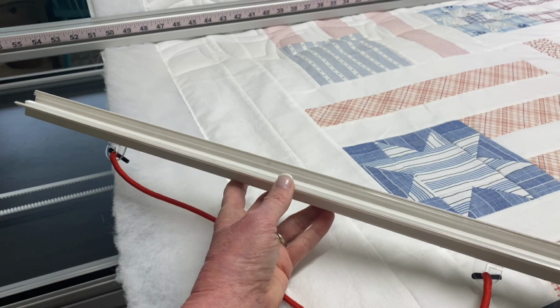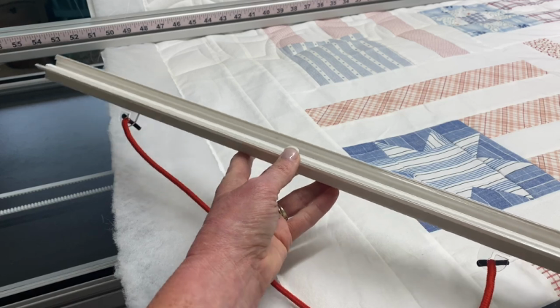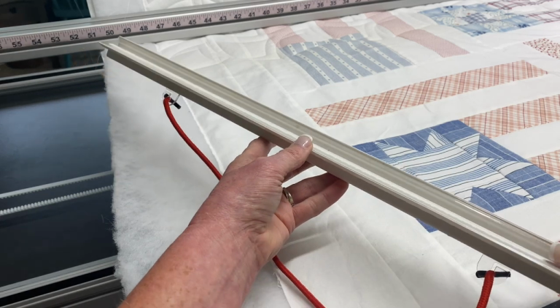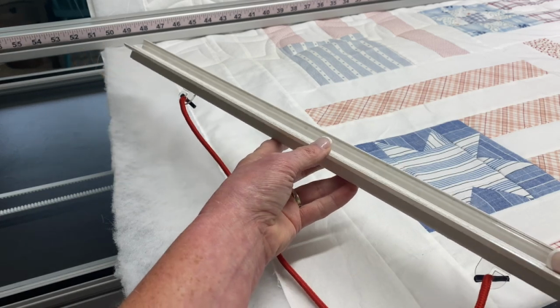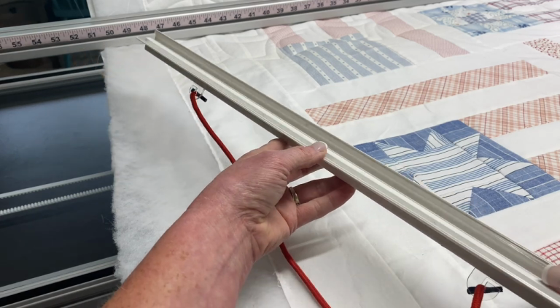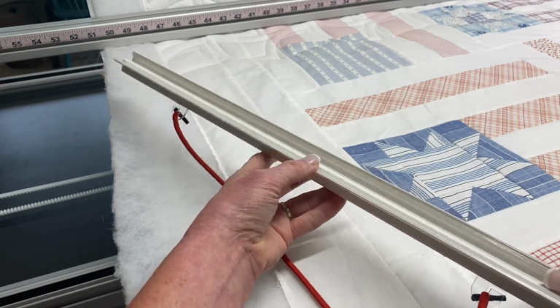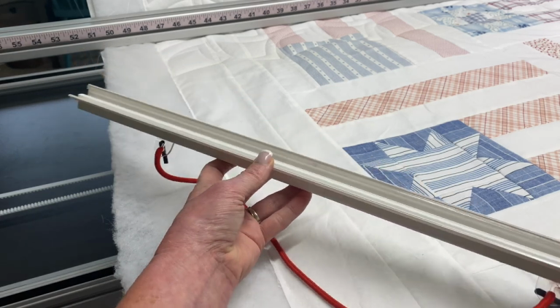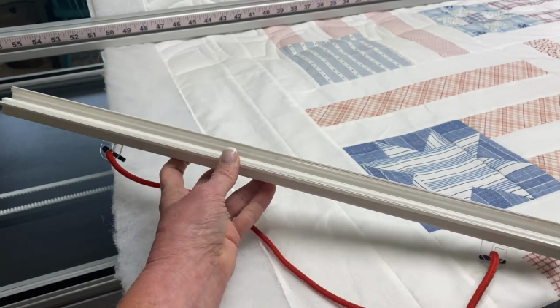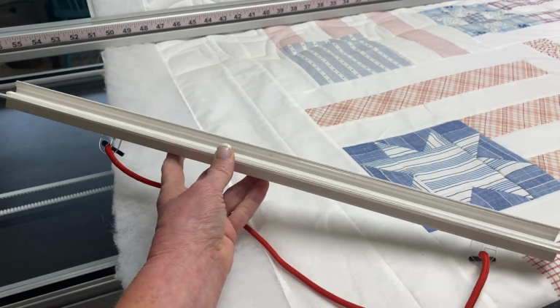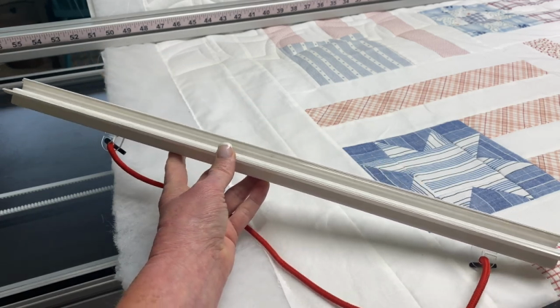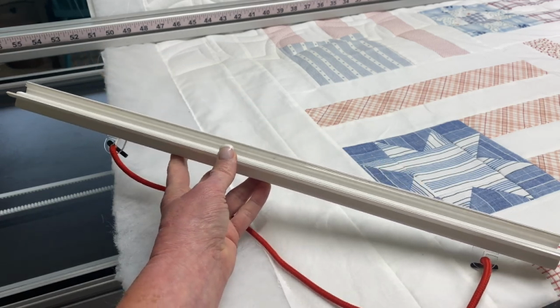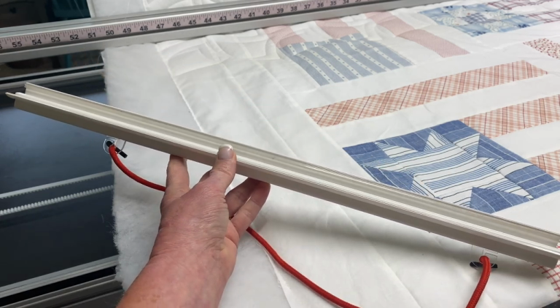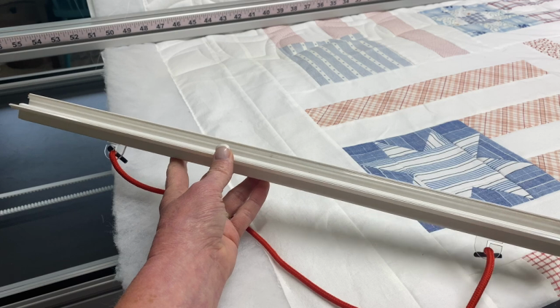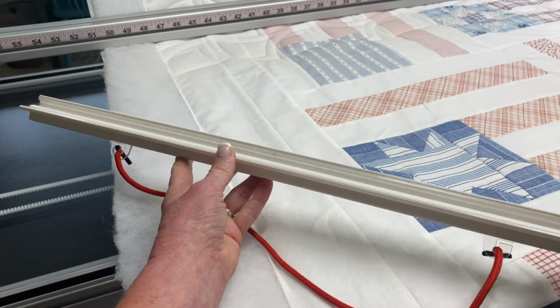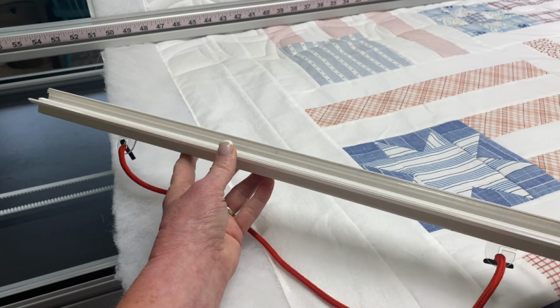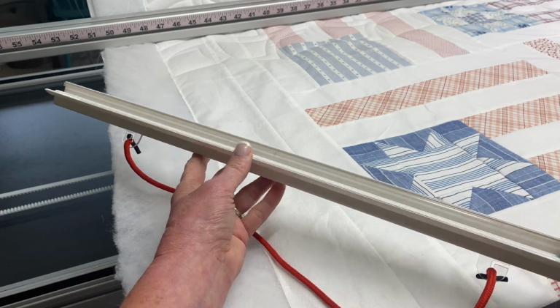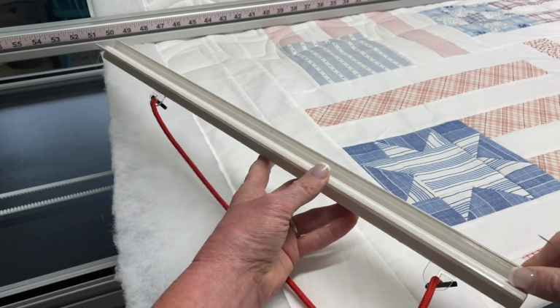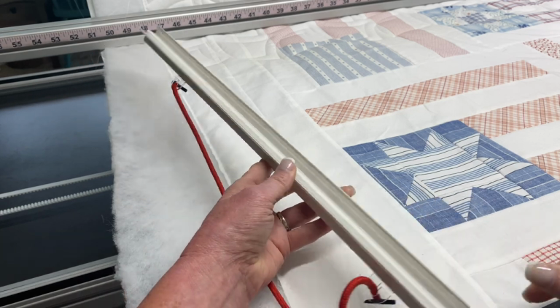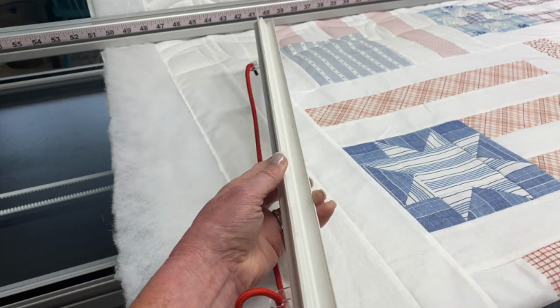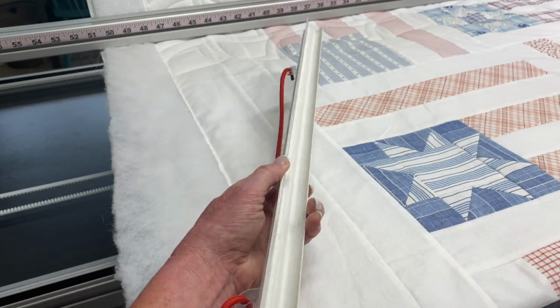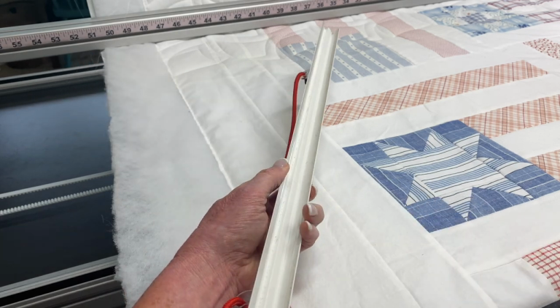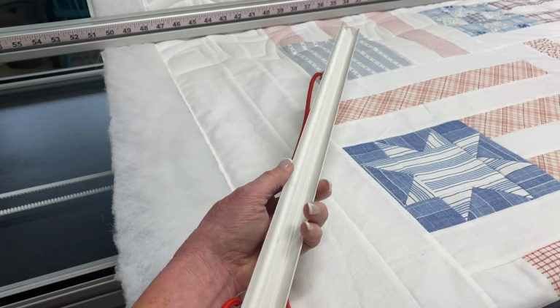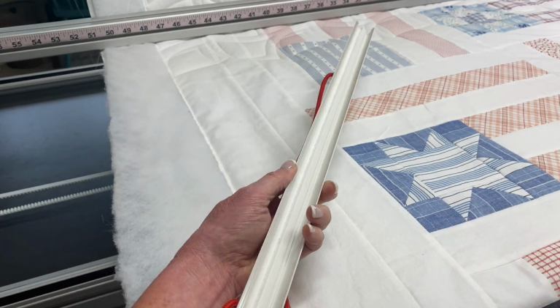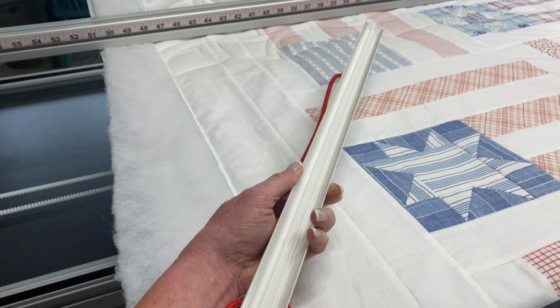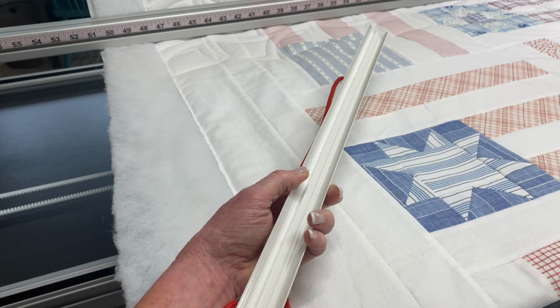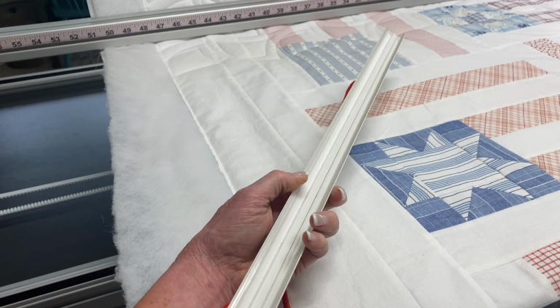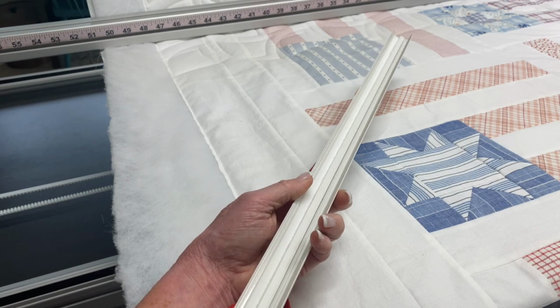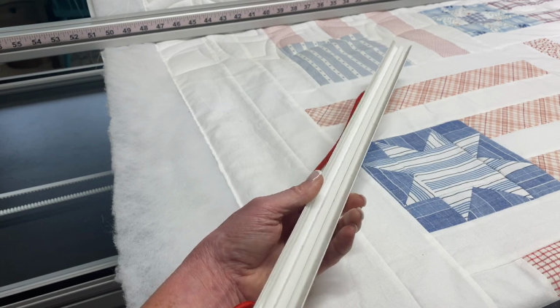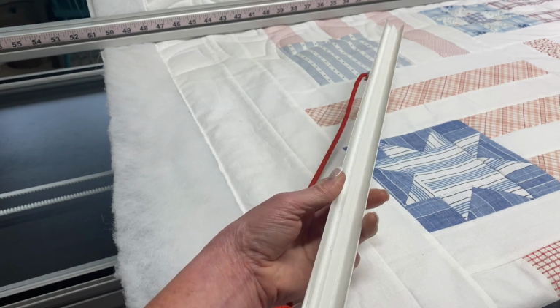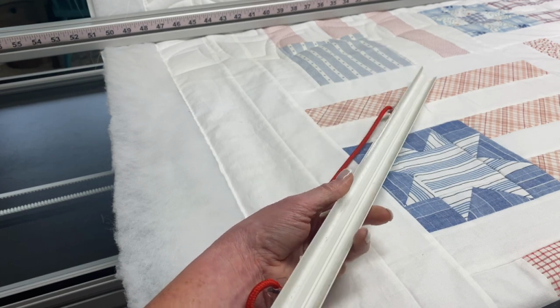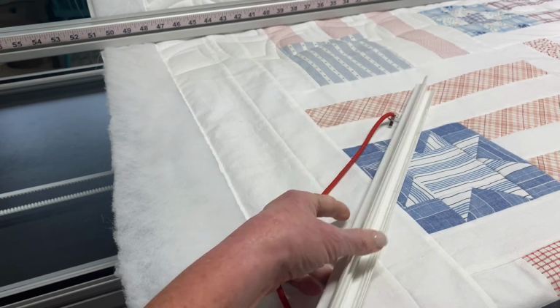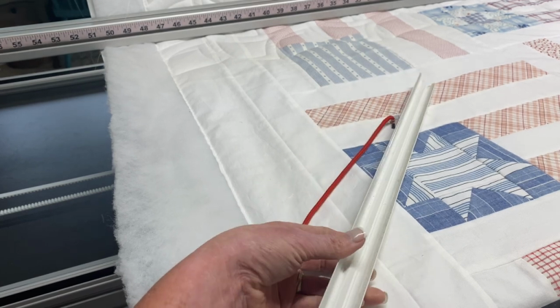Let's talk for a few minutes about the side clamps in the Red Snapper system. These are the ones that I know and love and use every day, but often they can be tricky and difficult to use, so I'm going to give you my best tips for them.